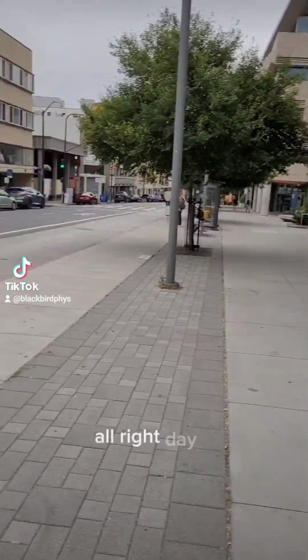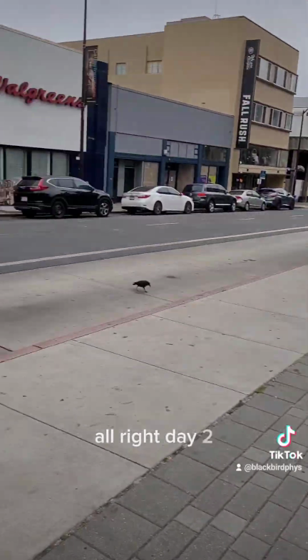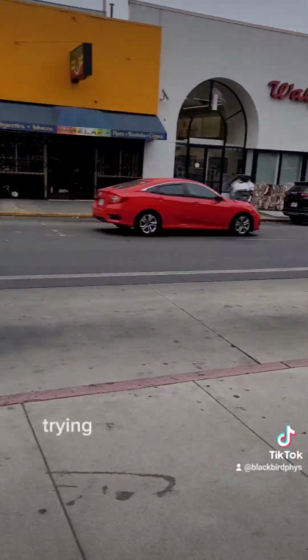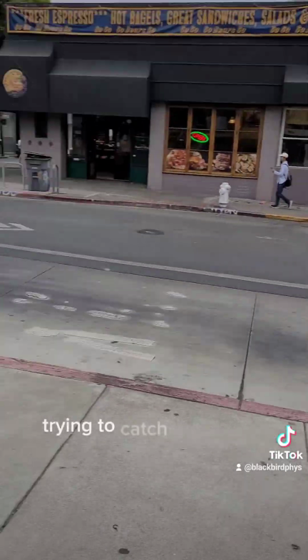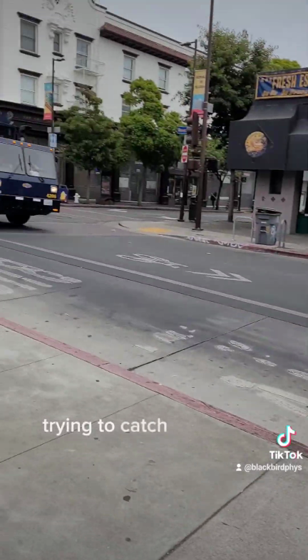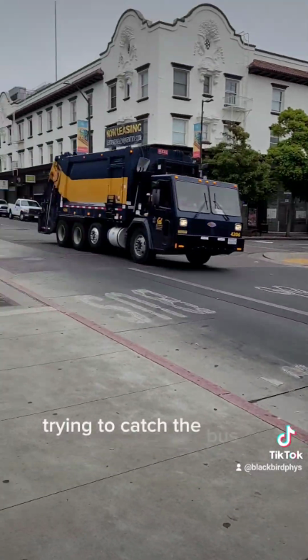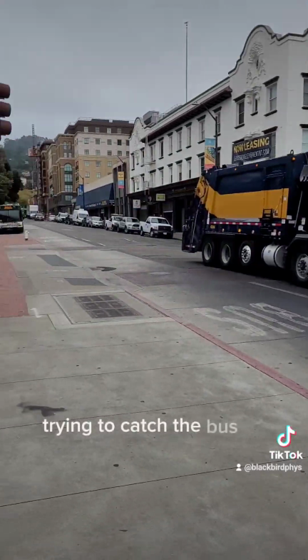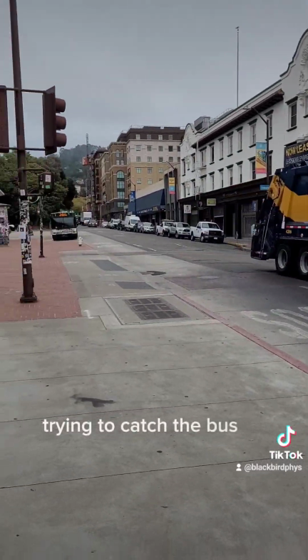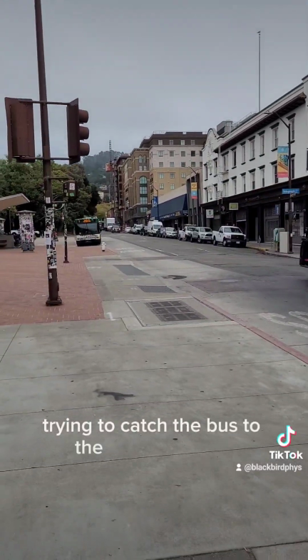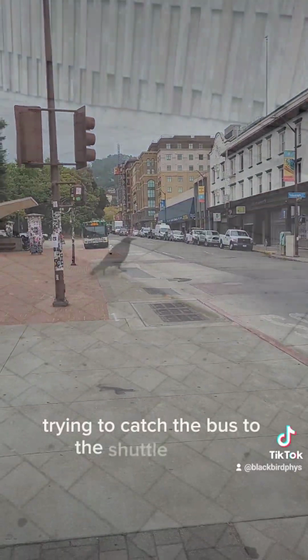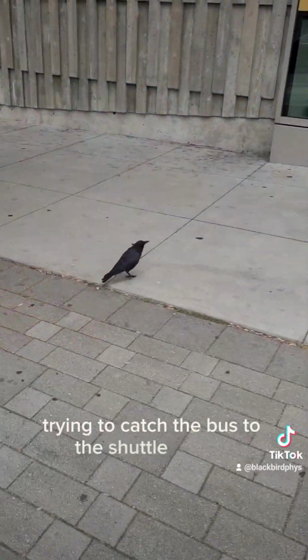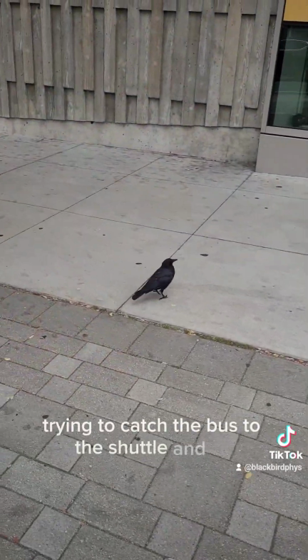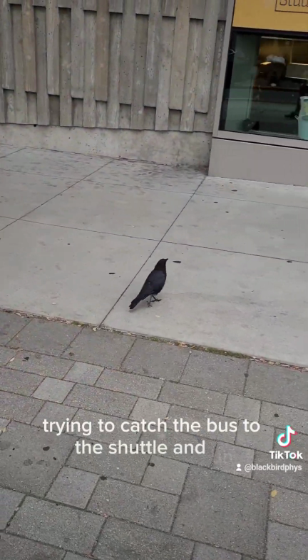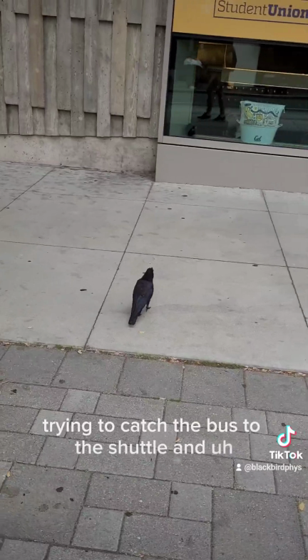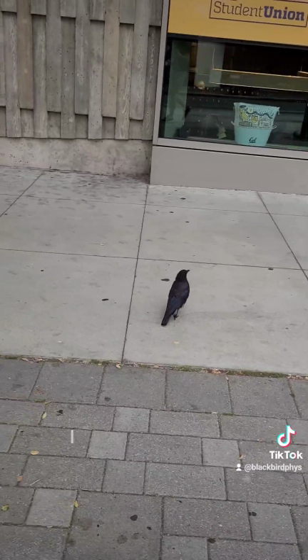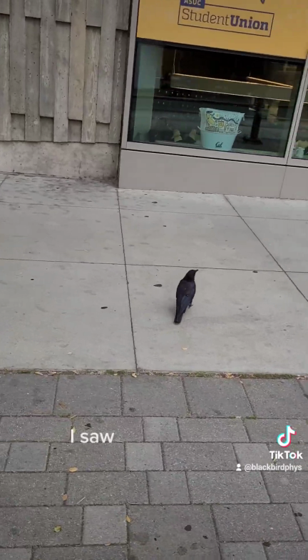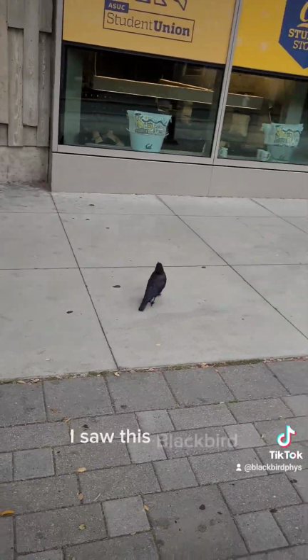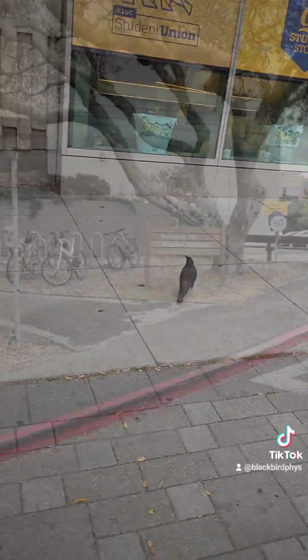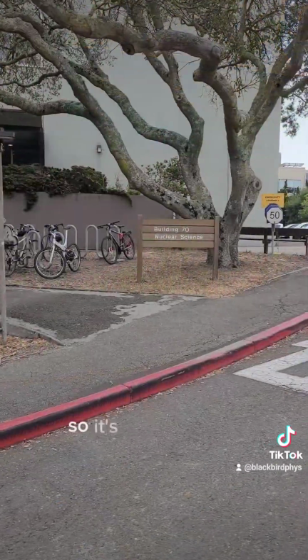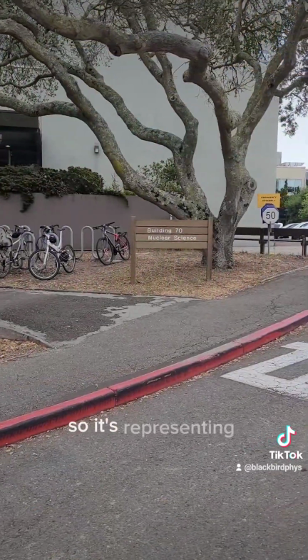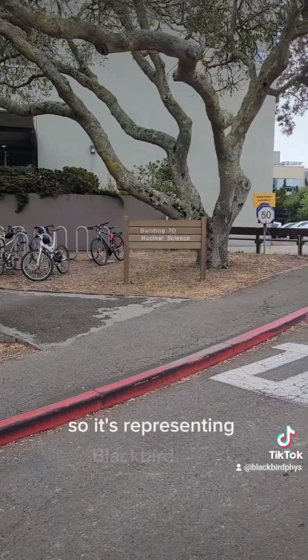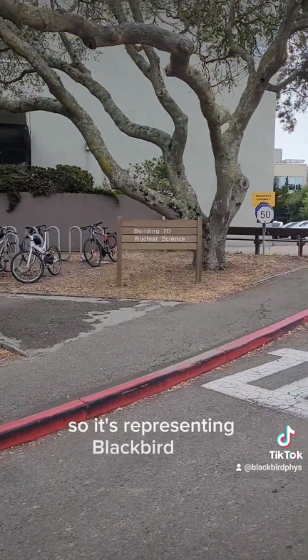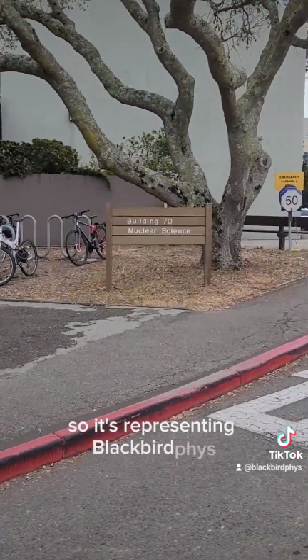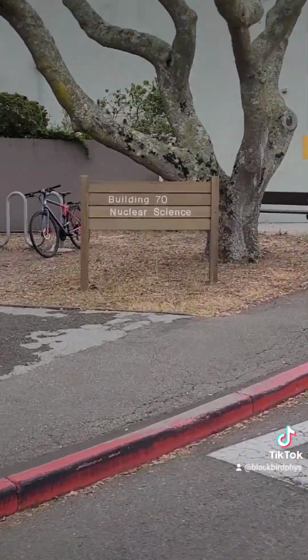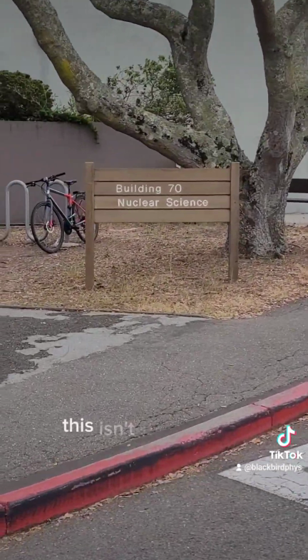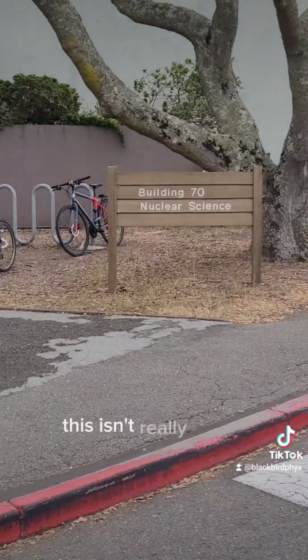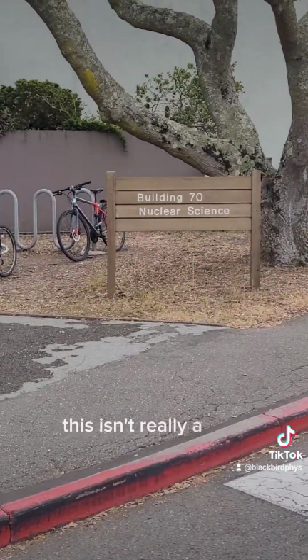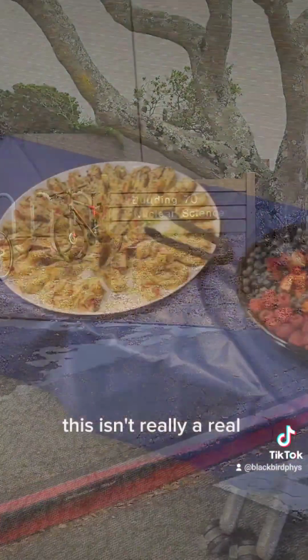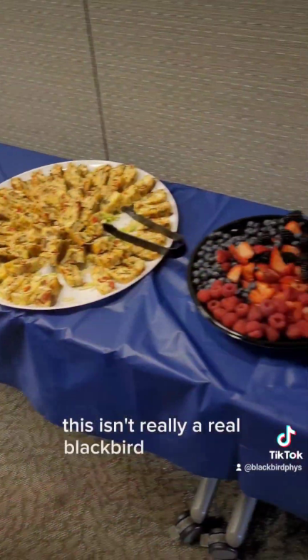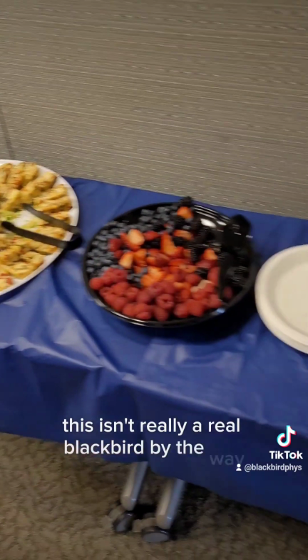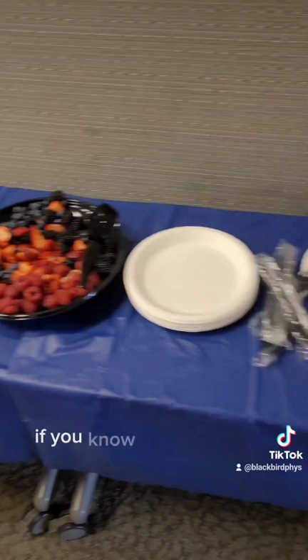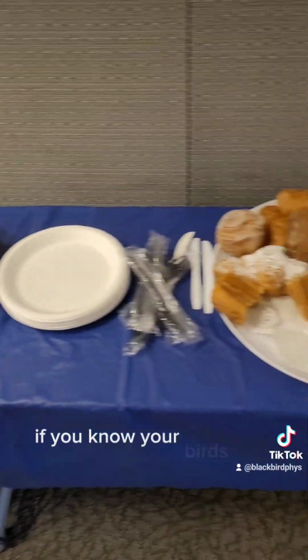Day two — trying to catch the bus to the shuttle. And I saw this blackbird, so it's representing Blackbird Fizz. This isn't really a real blackbird, by the way, if you know your birds.